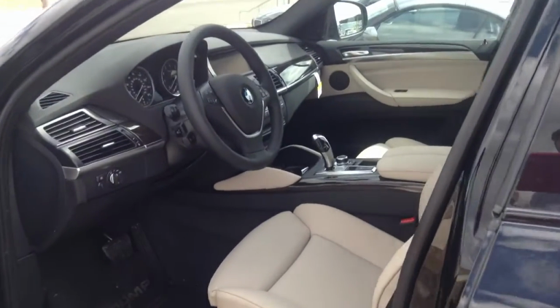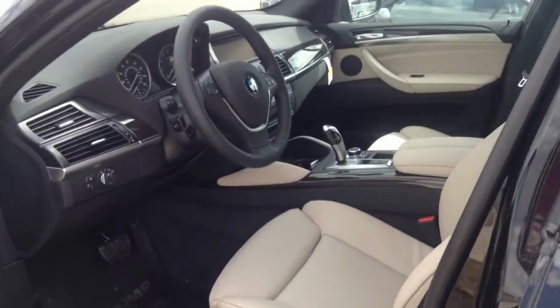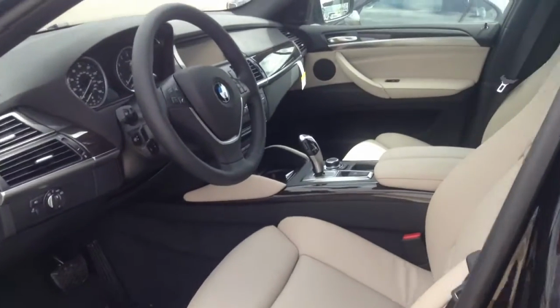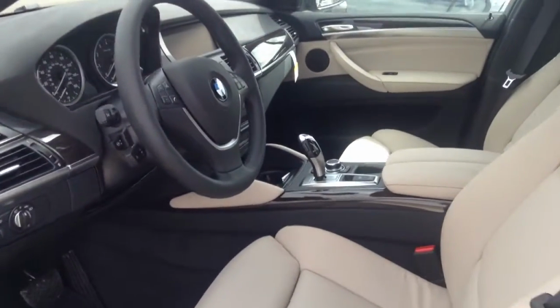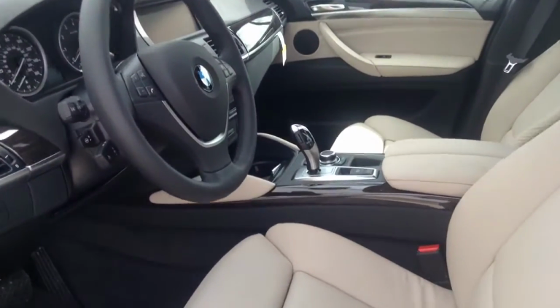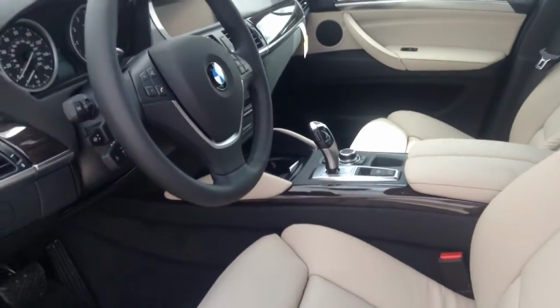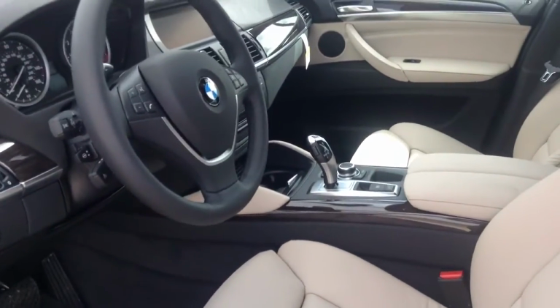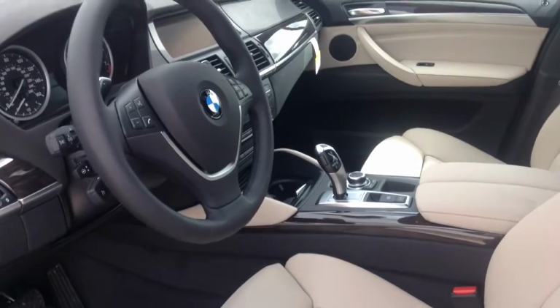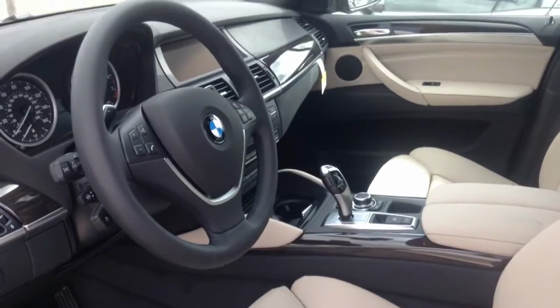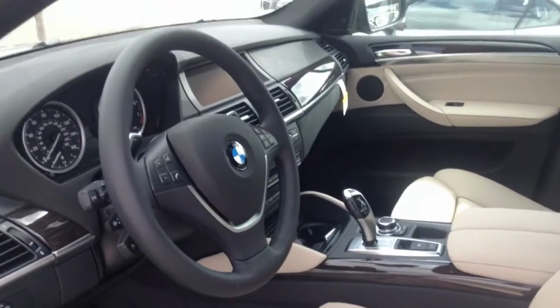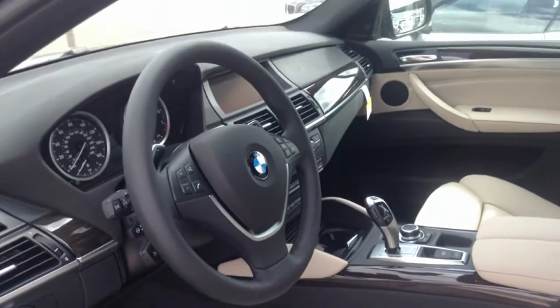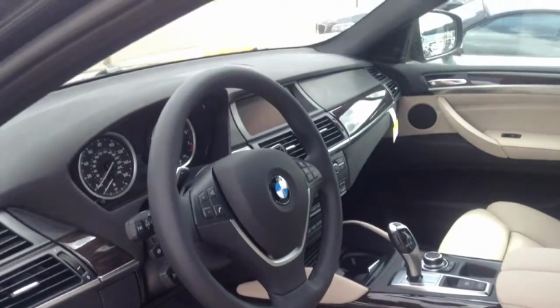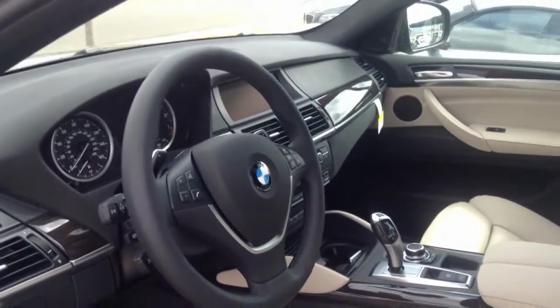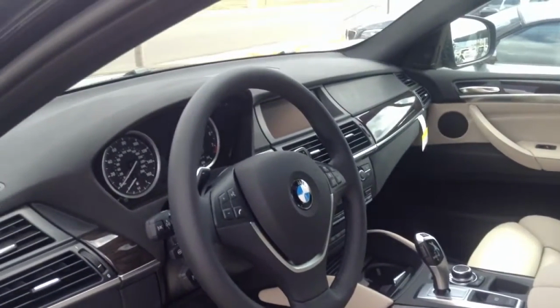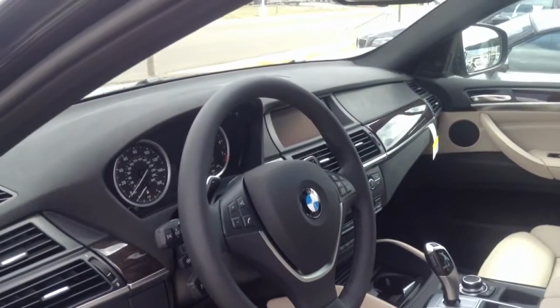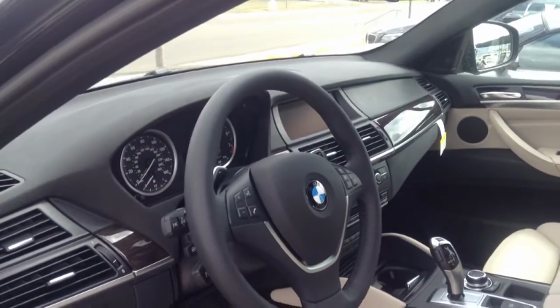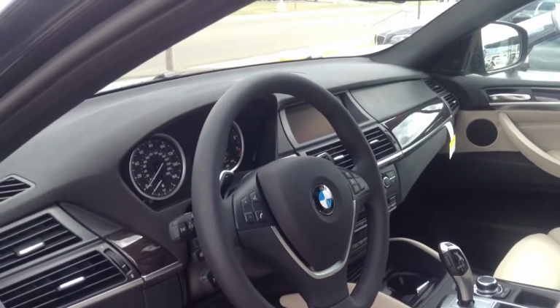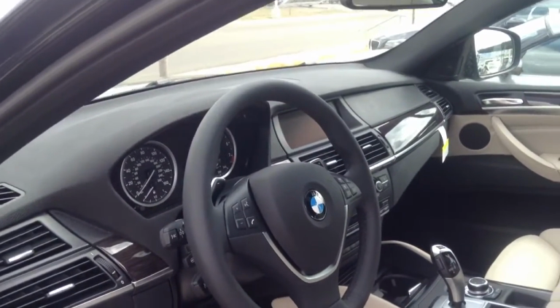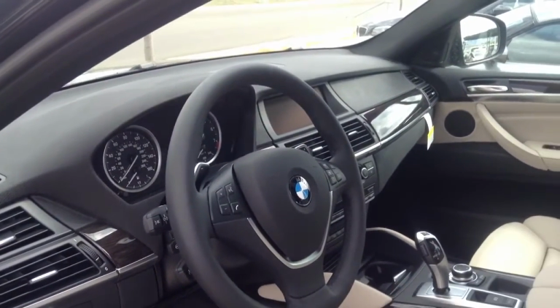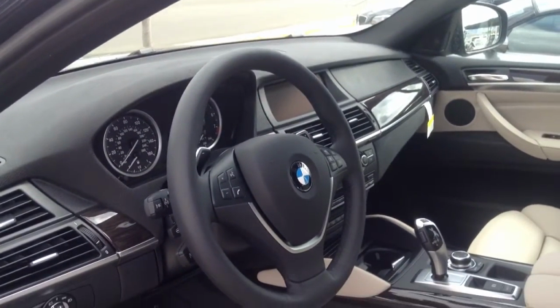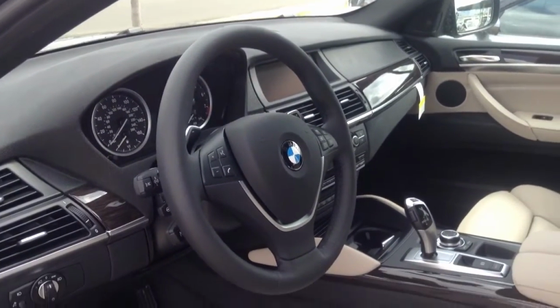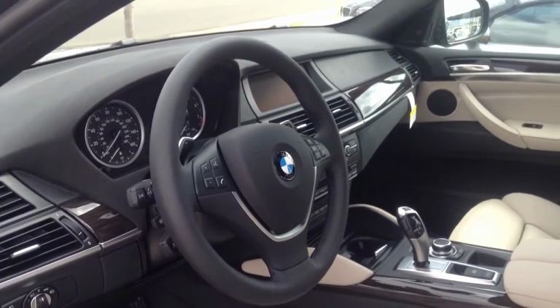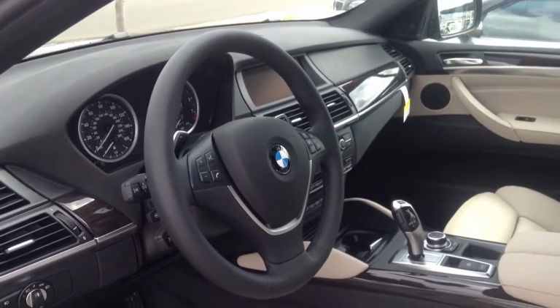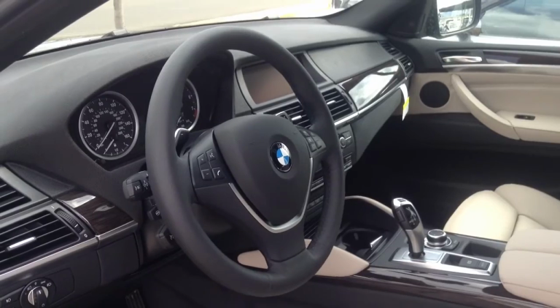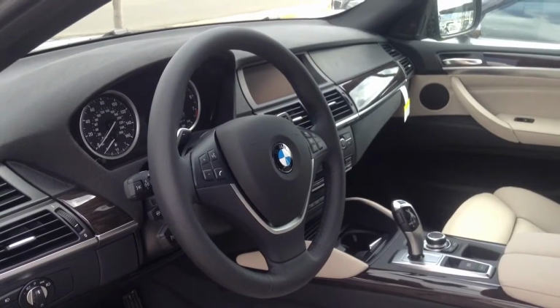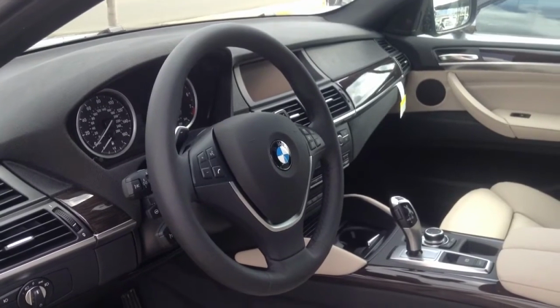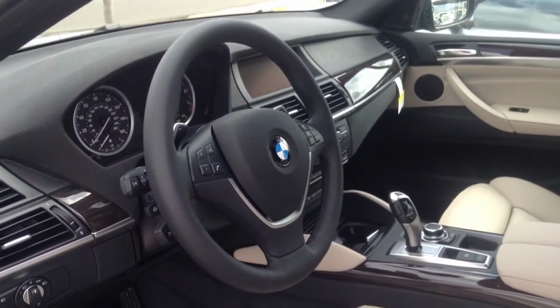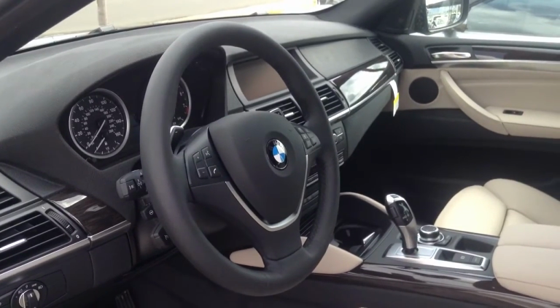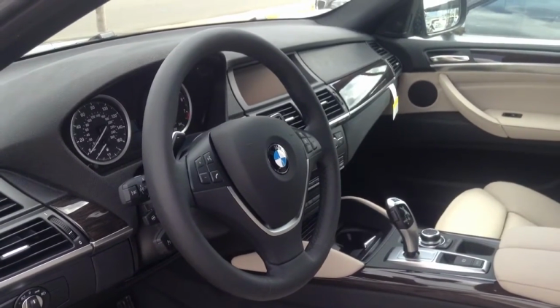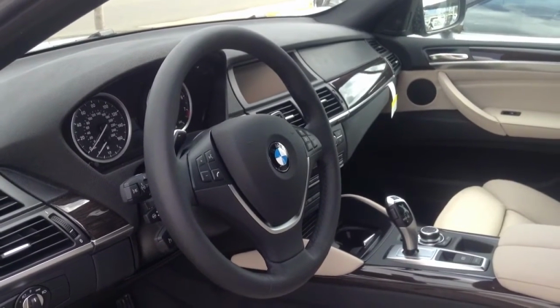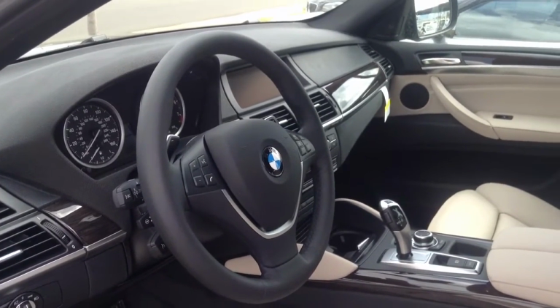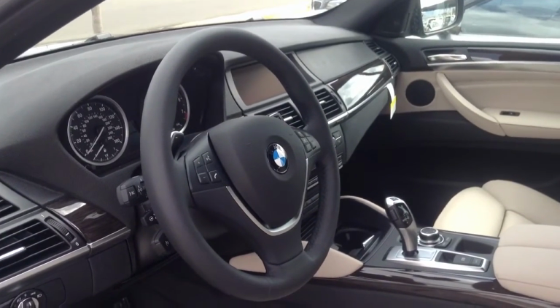Coming into the inside here, nice two-tone leather, automatic transmission, also available with navigation. So if you have any questions, please don't hesitate to give me a call at 303-730-1300.